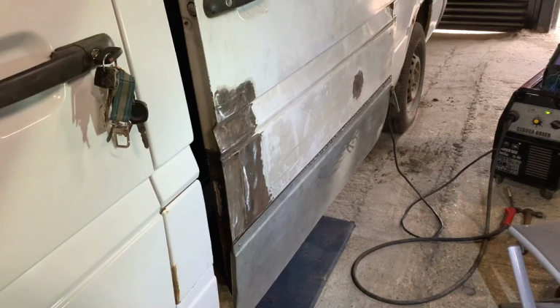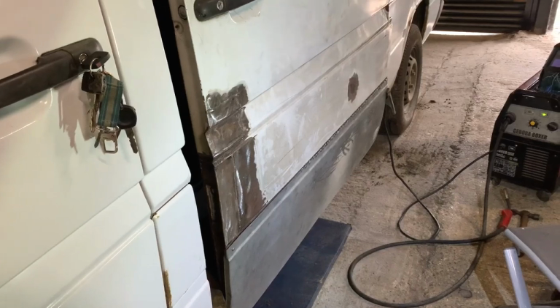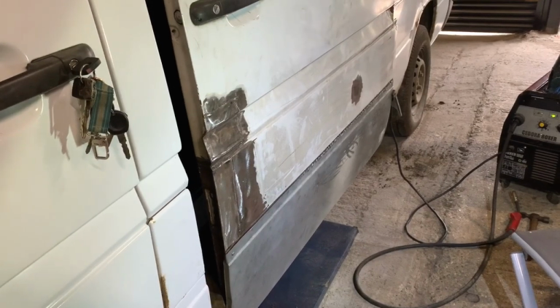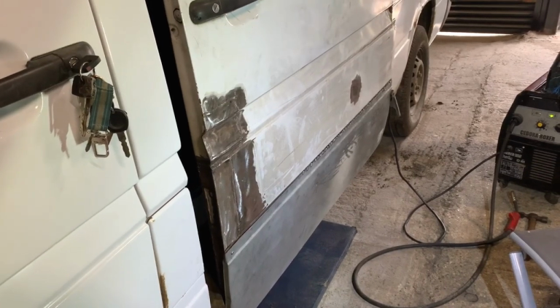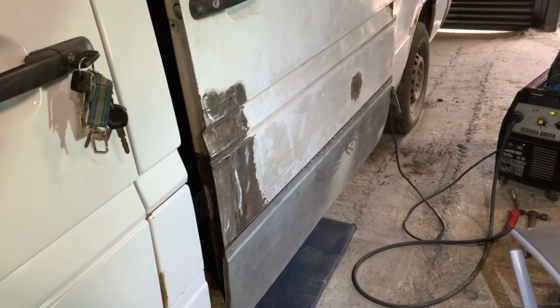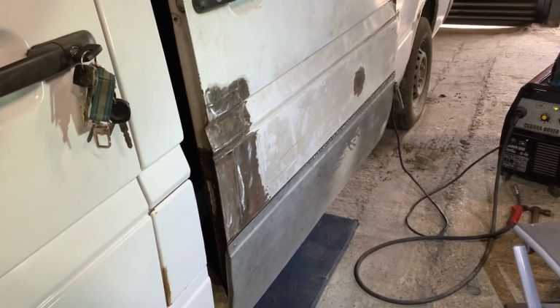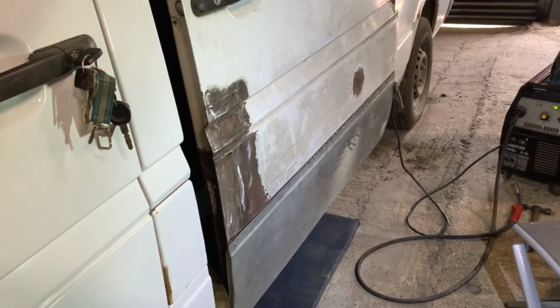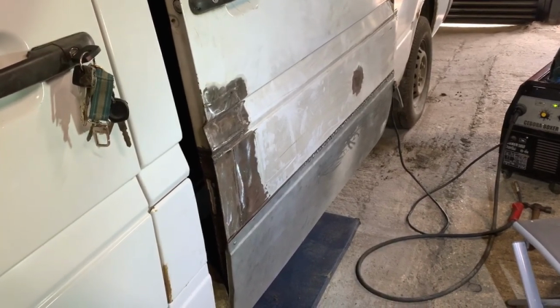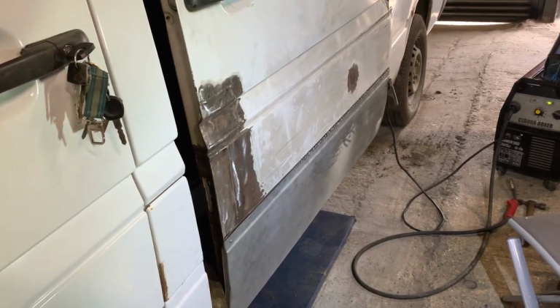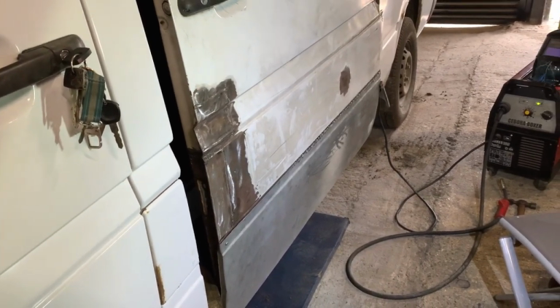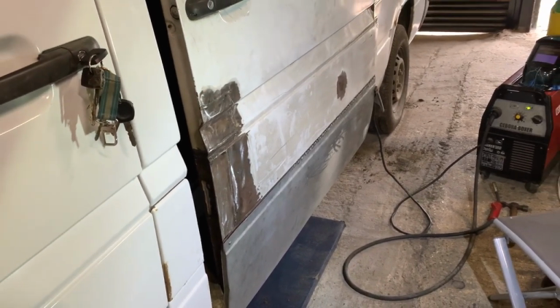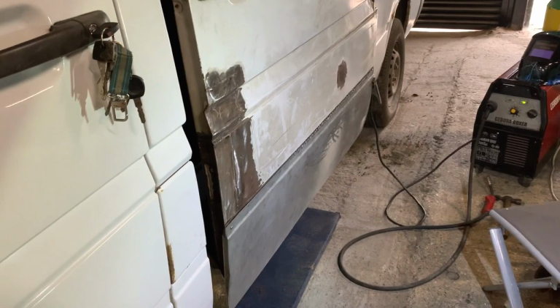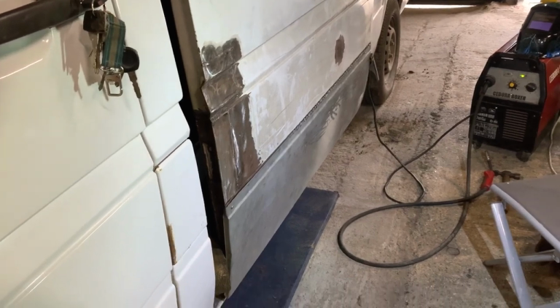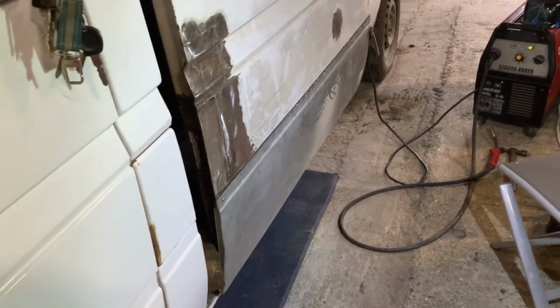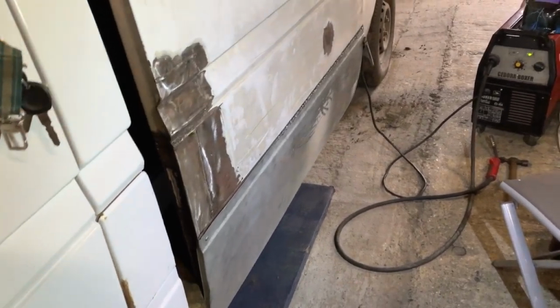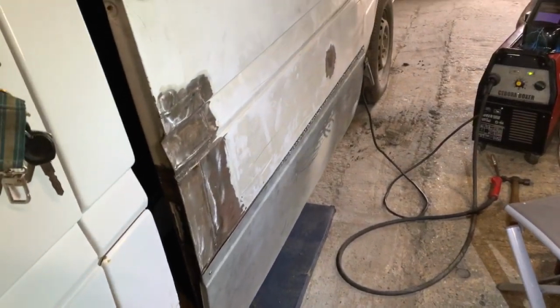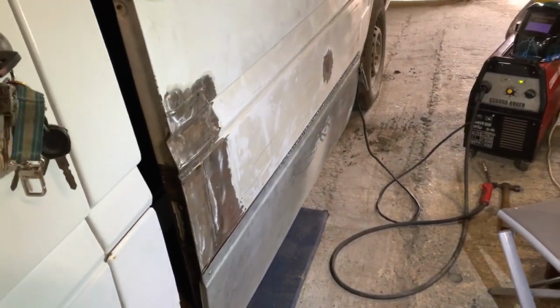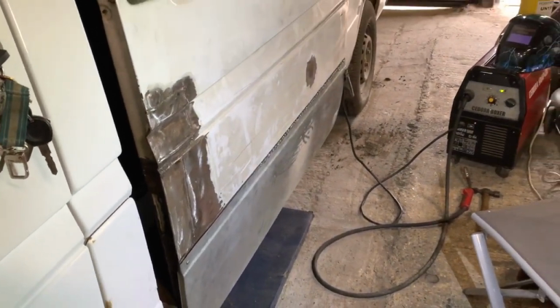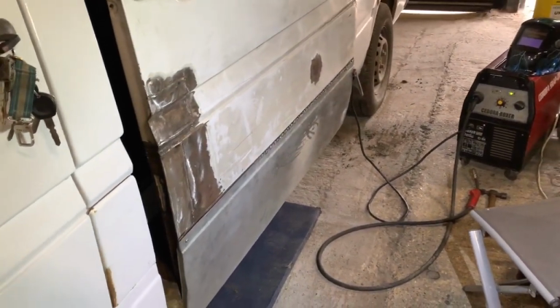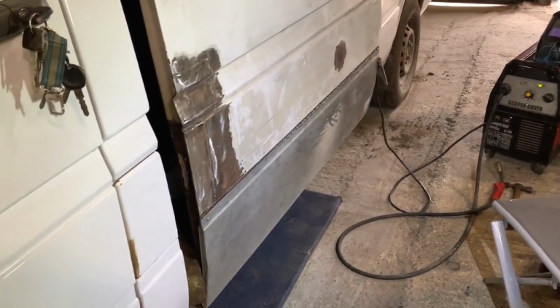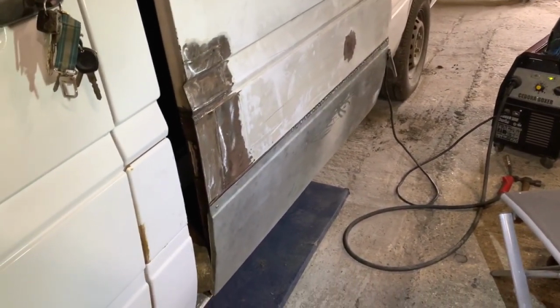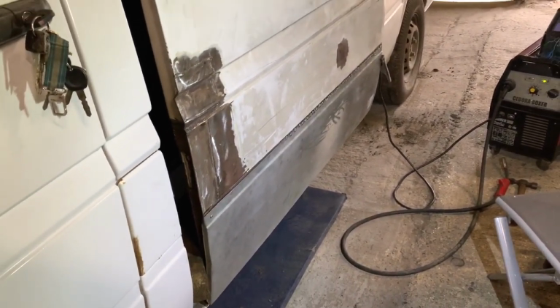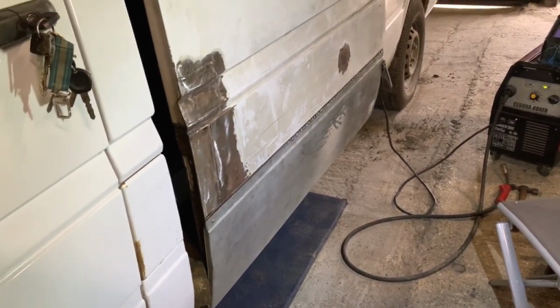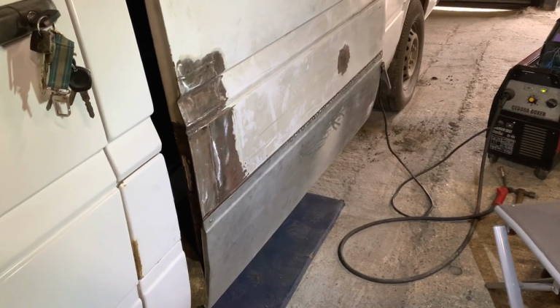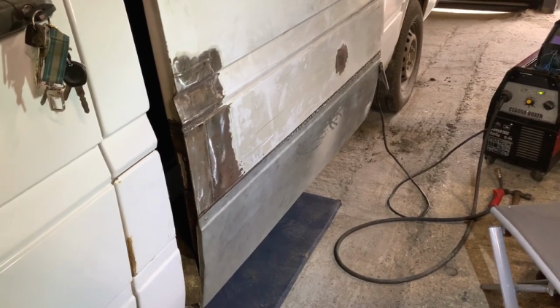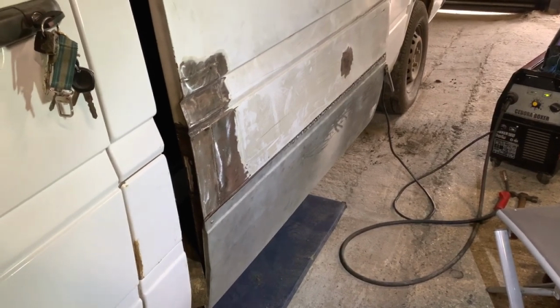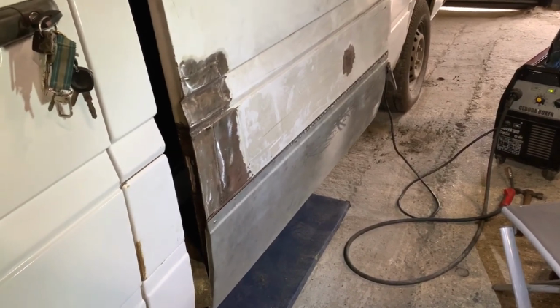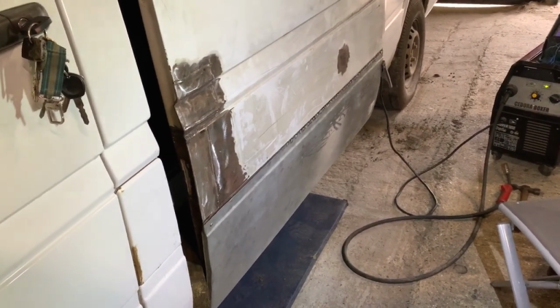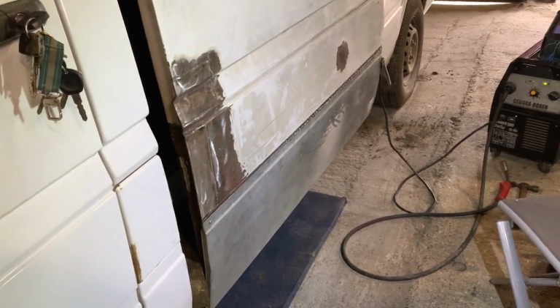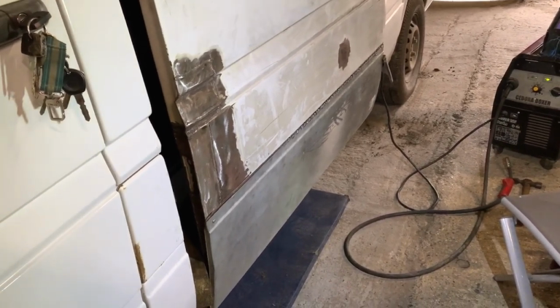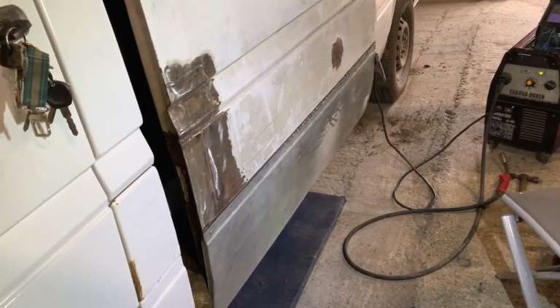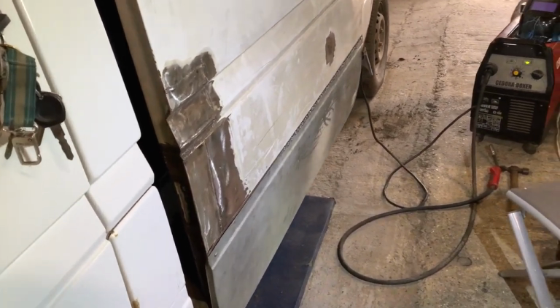Hi again. I've managed to find some time to come up to the unit, so it's tinkering time again. What I'm doing today is getting this bottom panel on the Mercedes Sprinter side loading door. I had it all in place and fitting okay, but it needed to be welded in, and that's what I'm doing now.